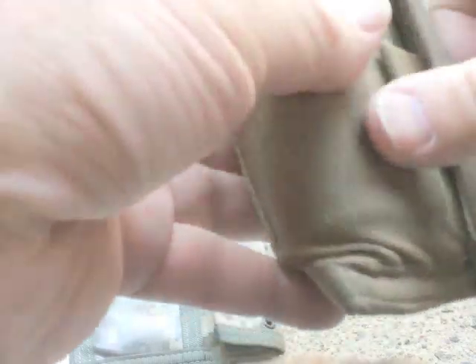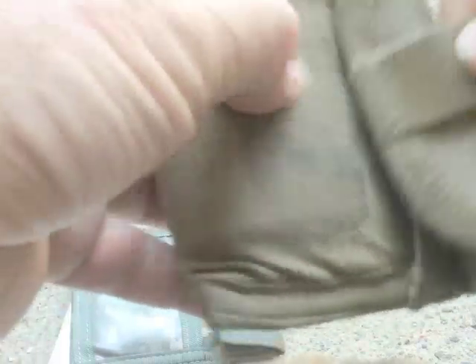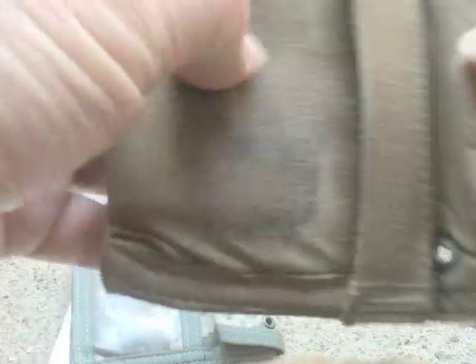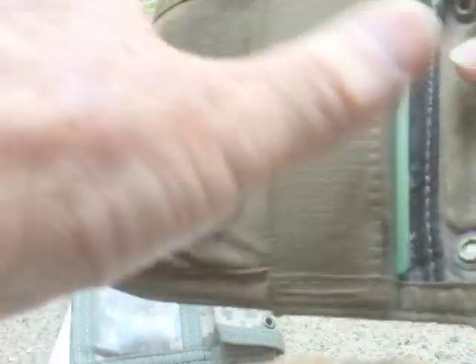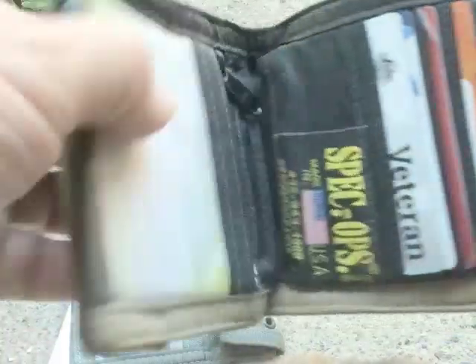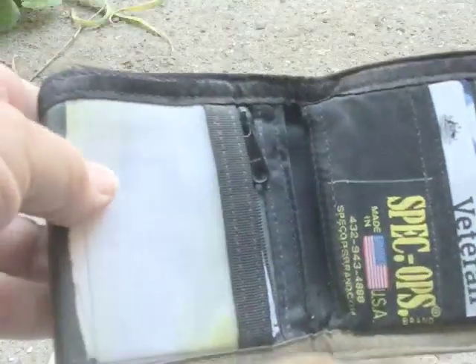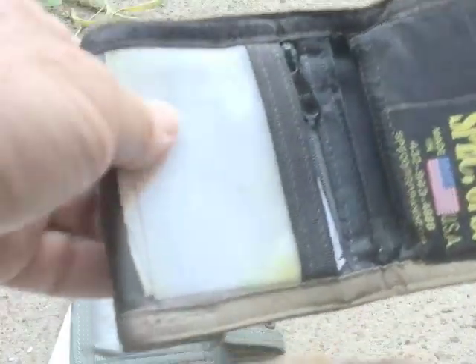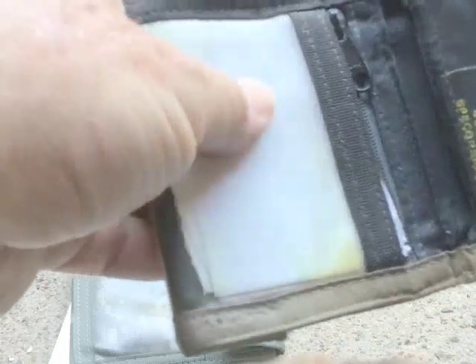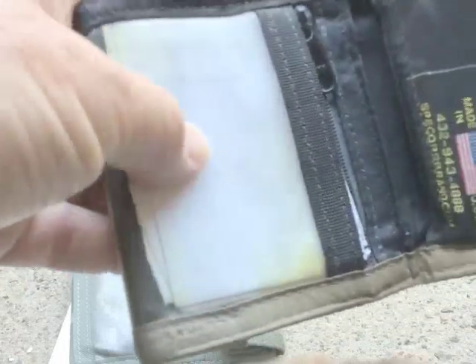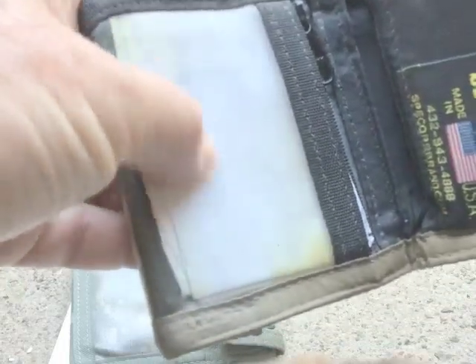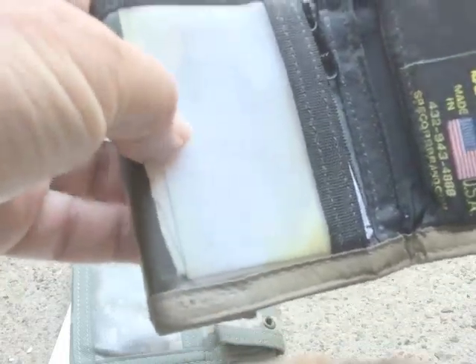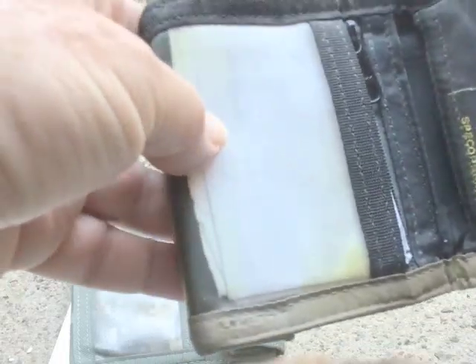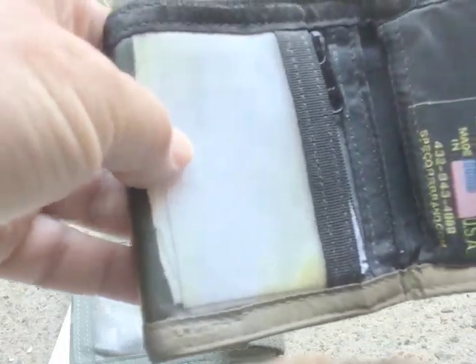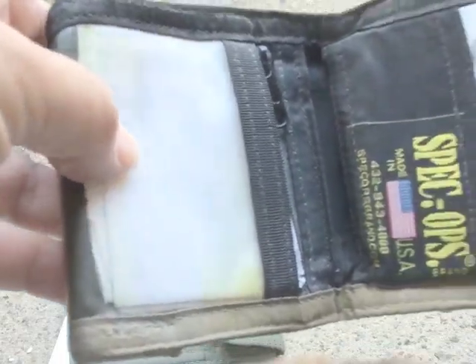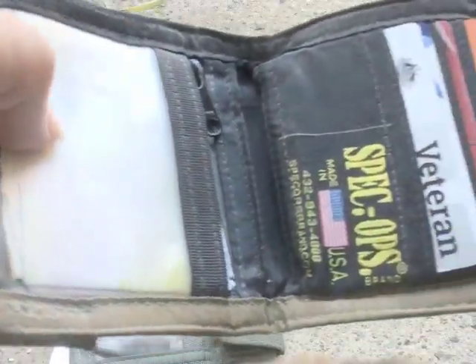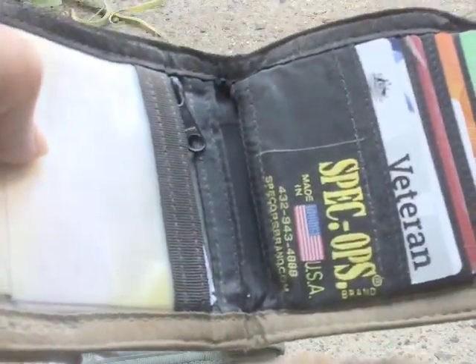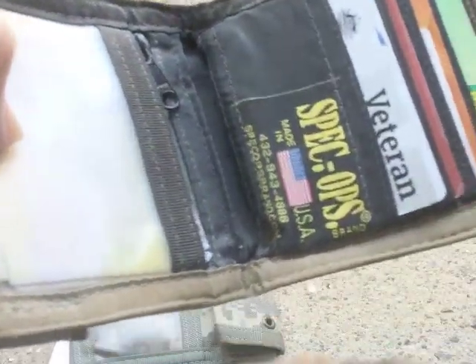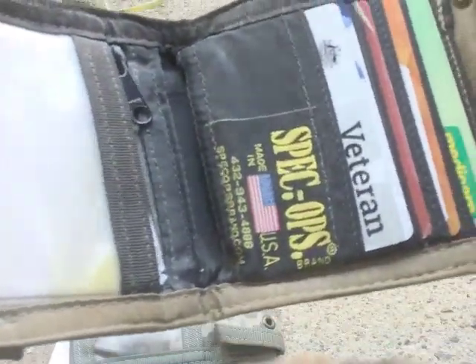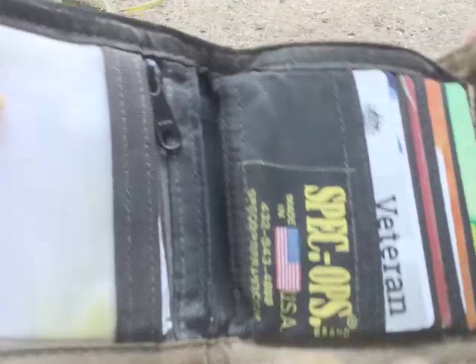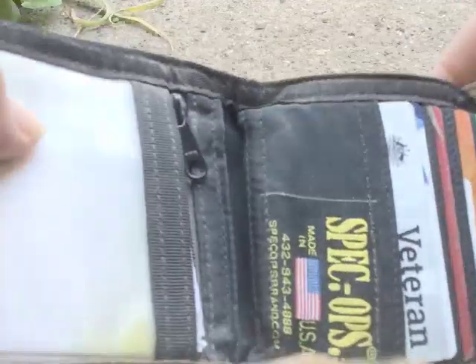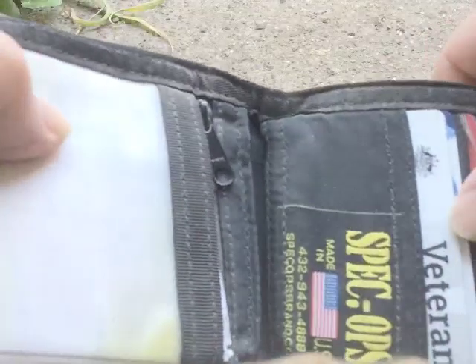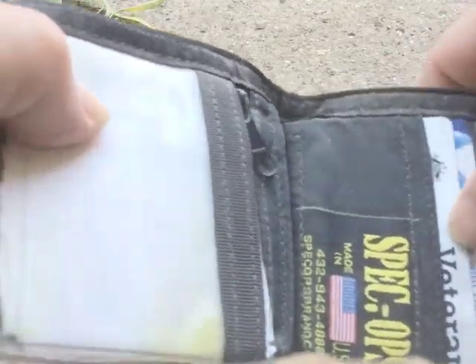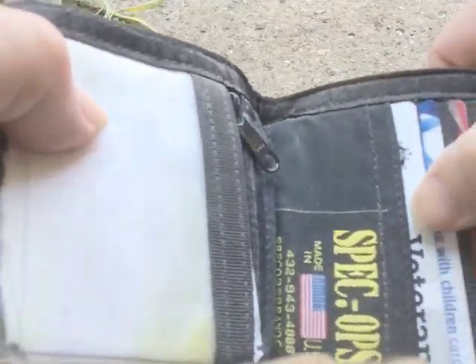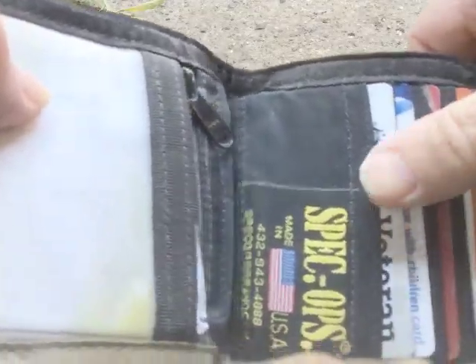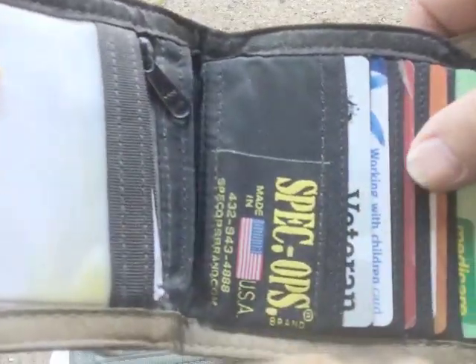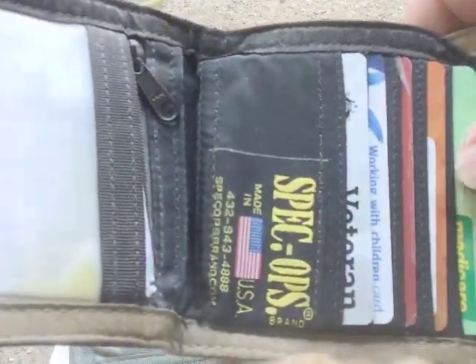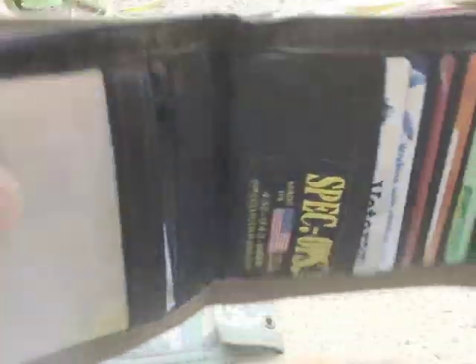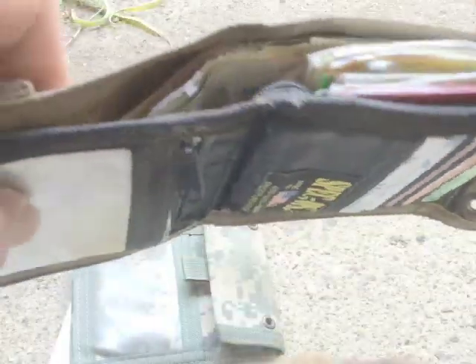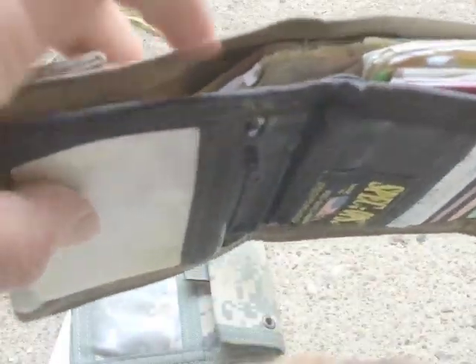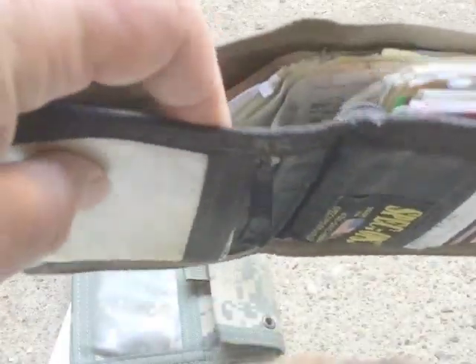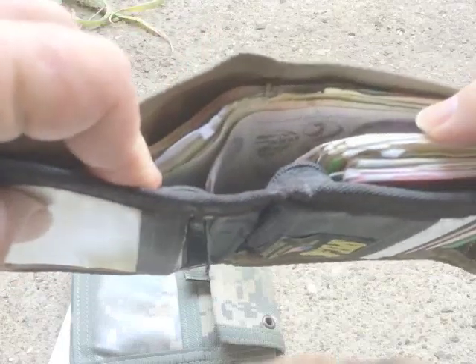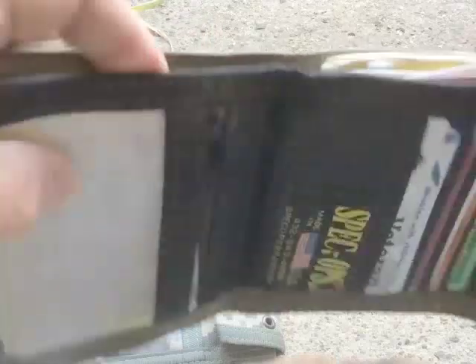Opening it up — another window. I had another card in there, I took it out. Spec Ops branding and some cards in here, and money and a few extra cards in the top there.